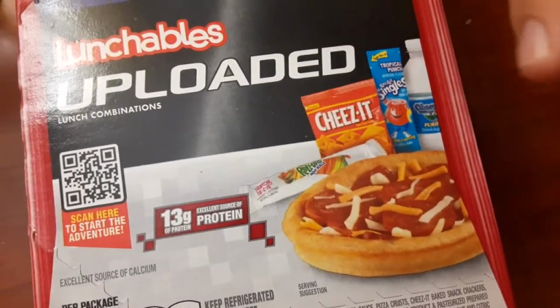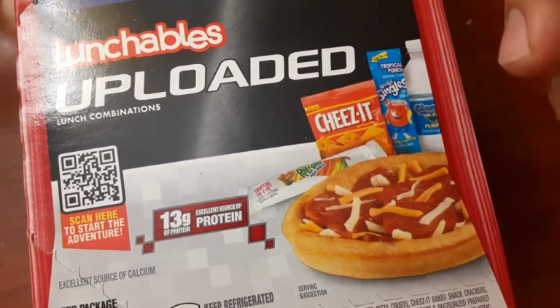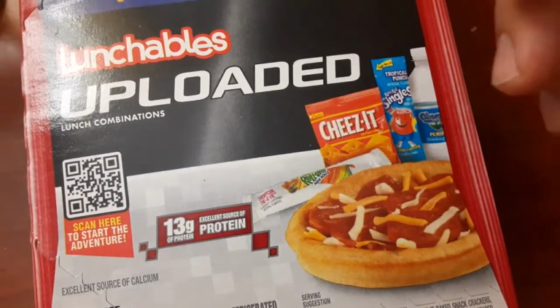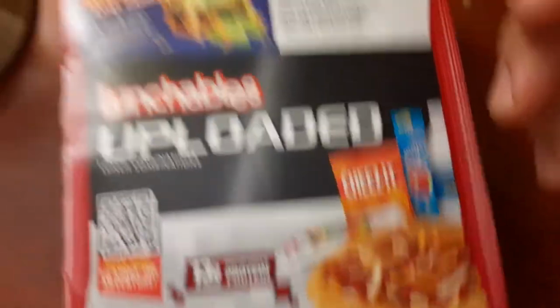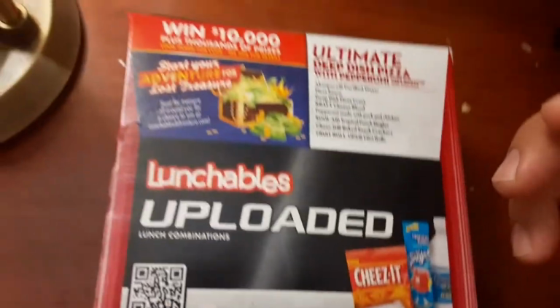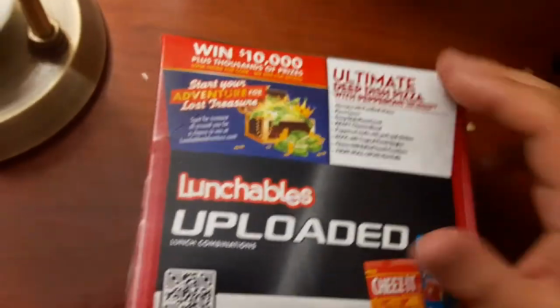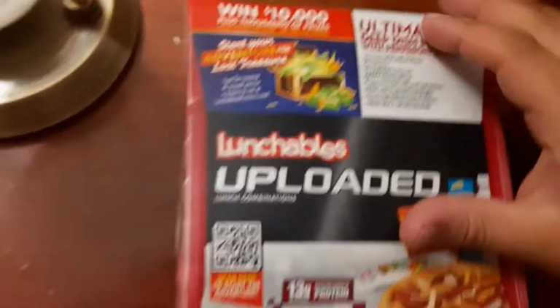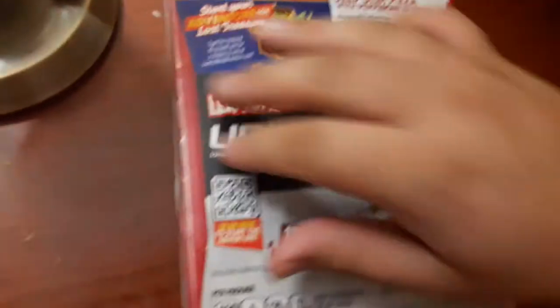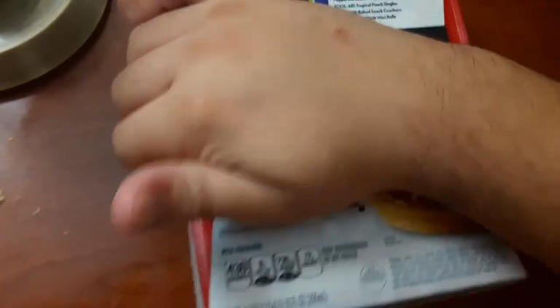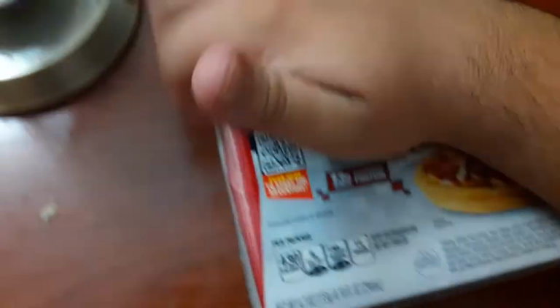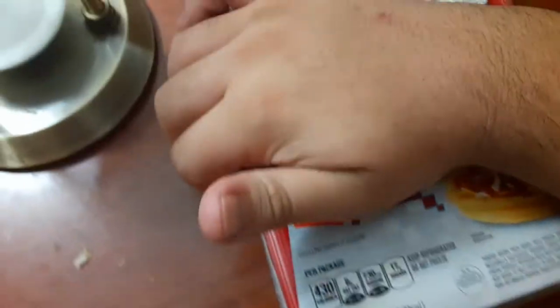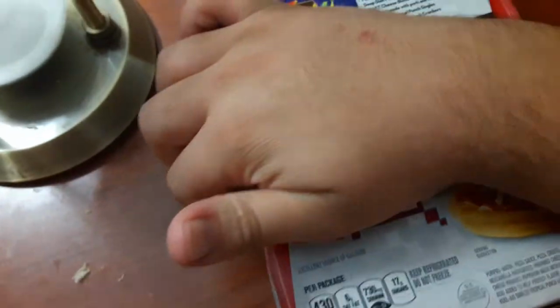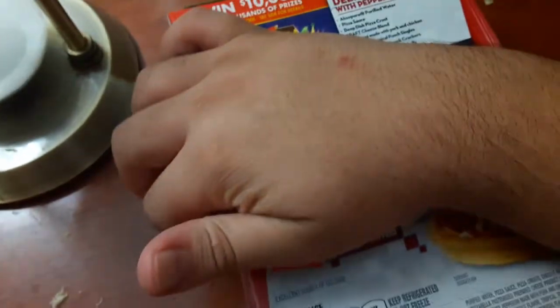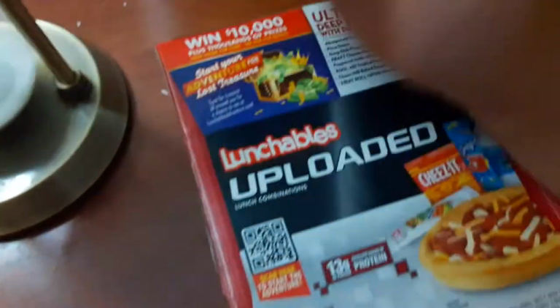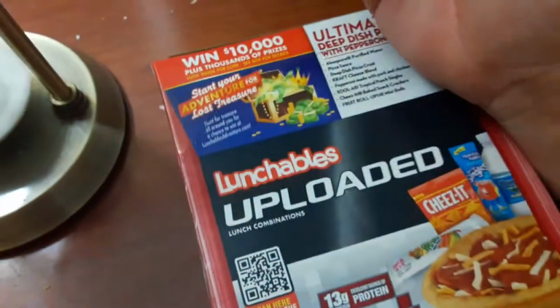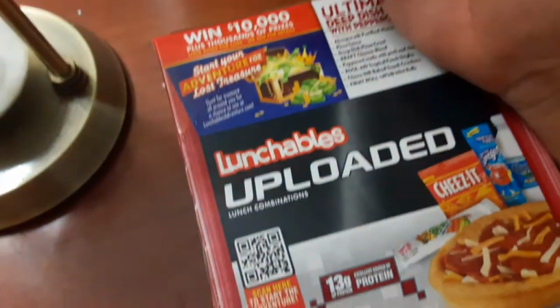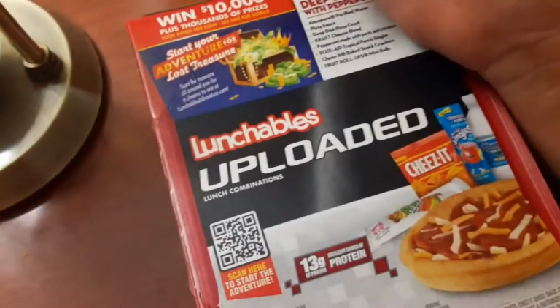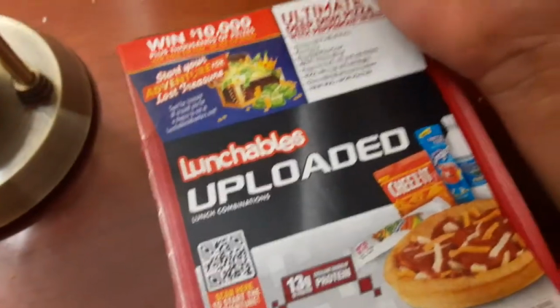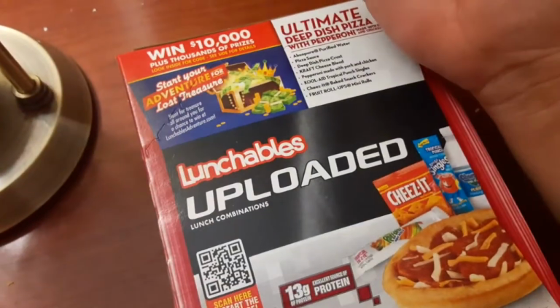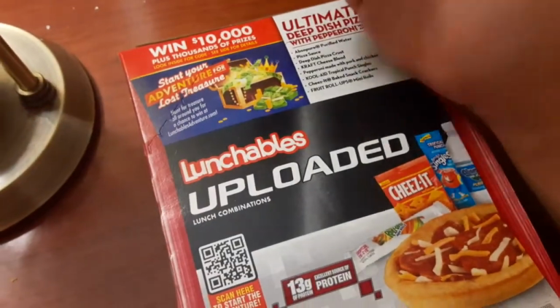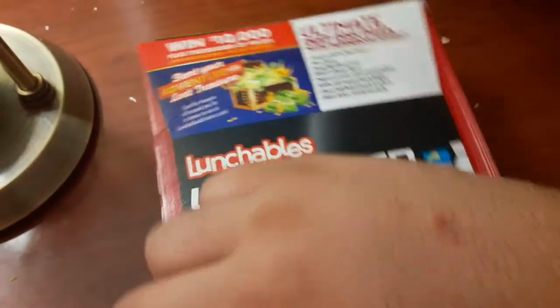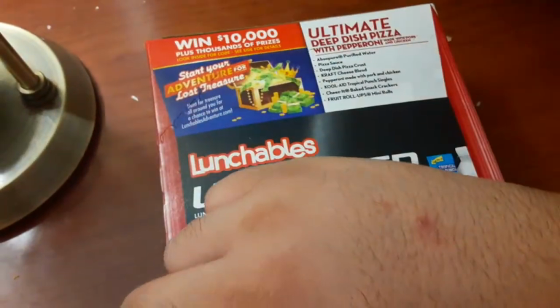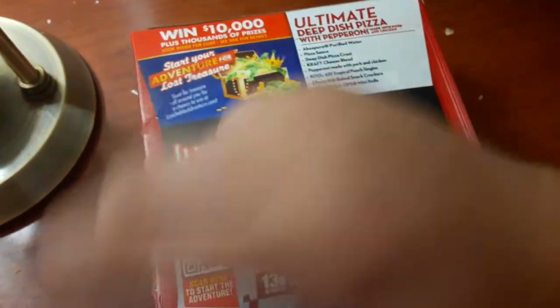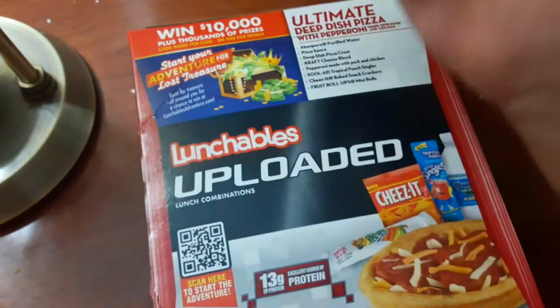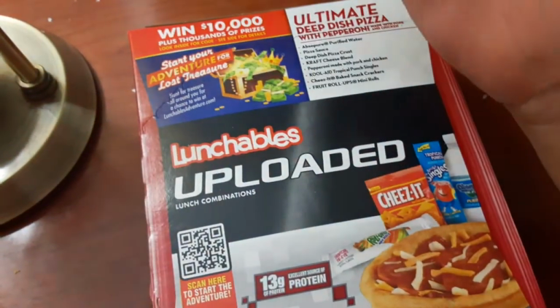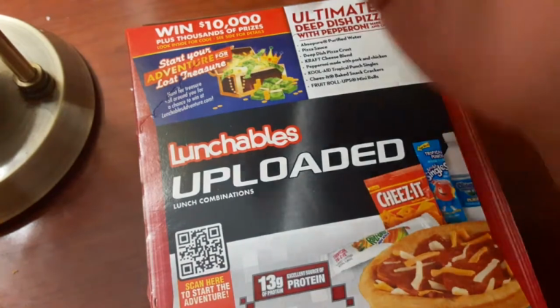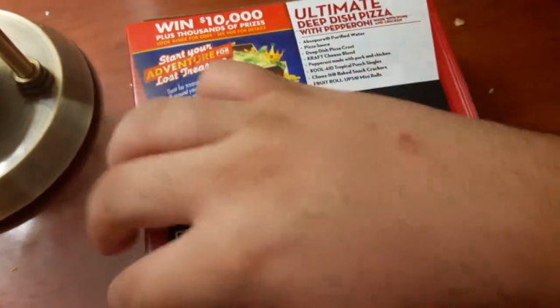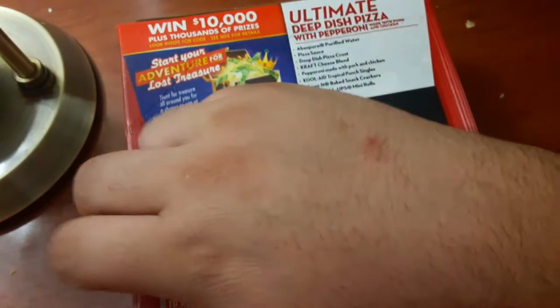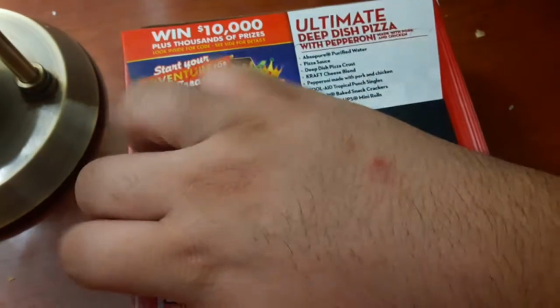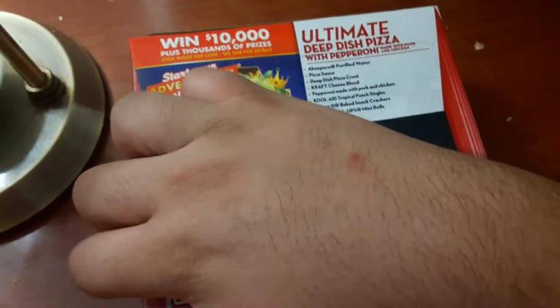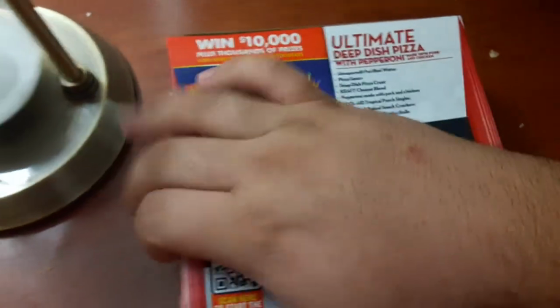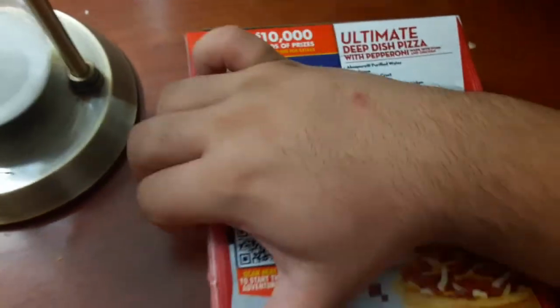You got everything in this bin. So let's try it out. Uploads. Ultimate deep dish.